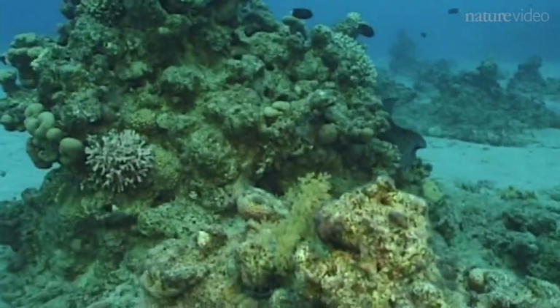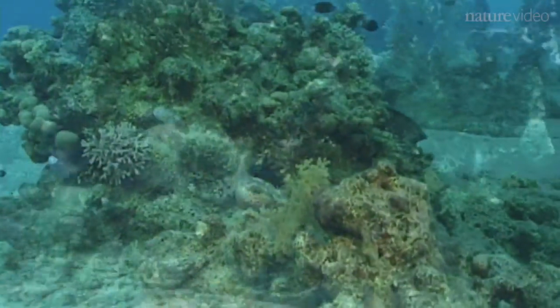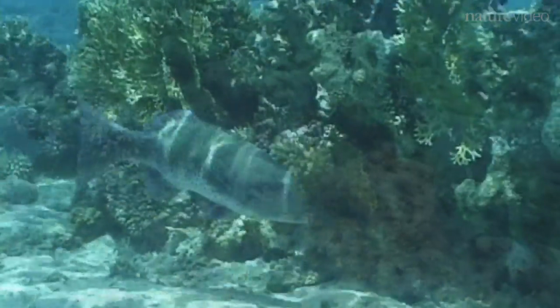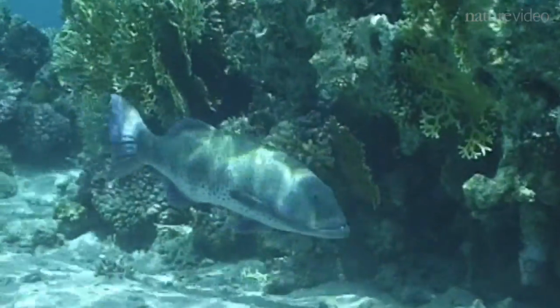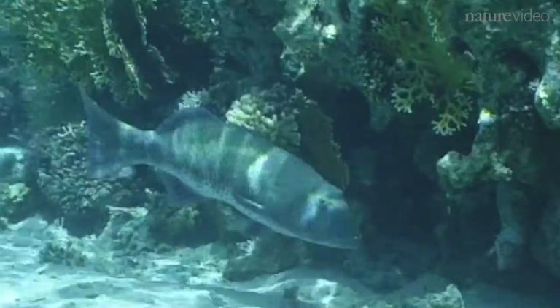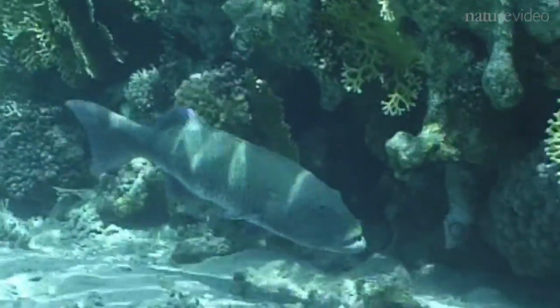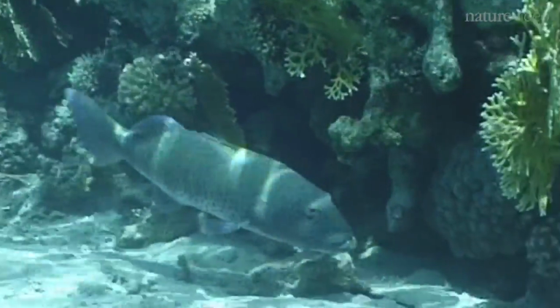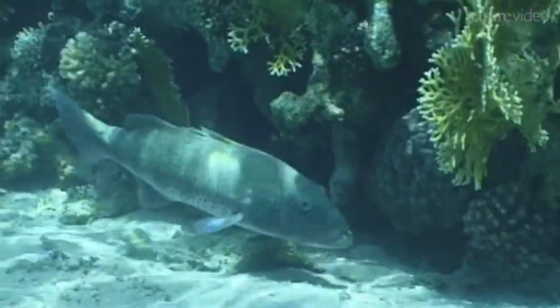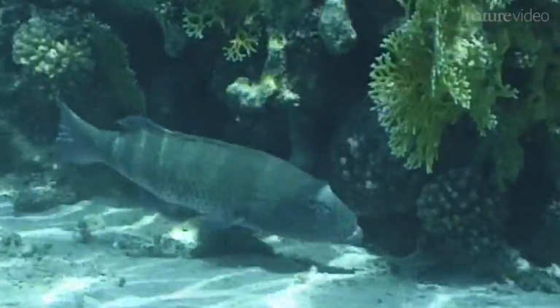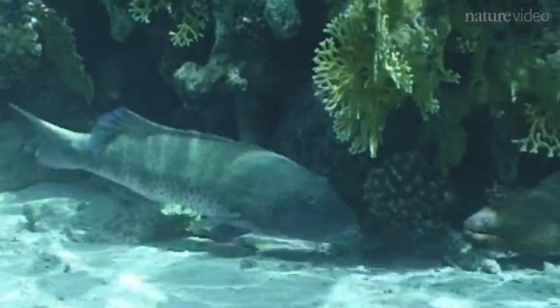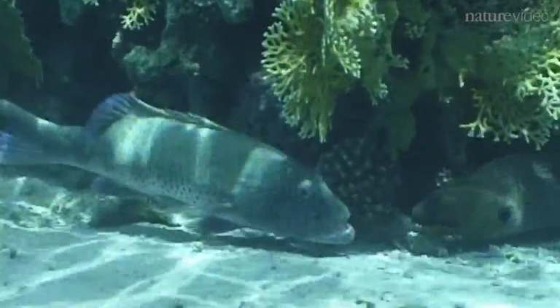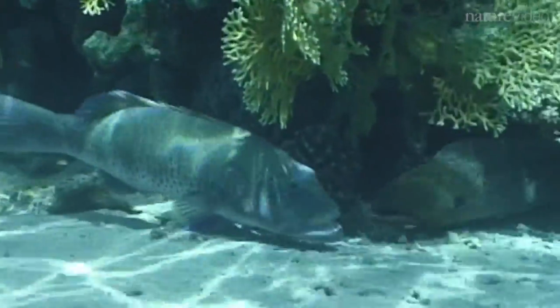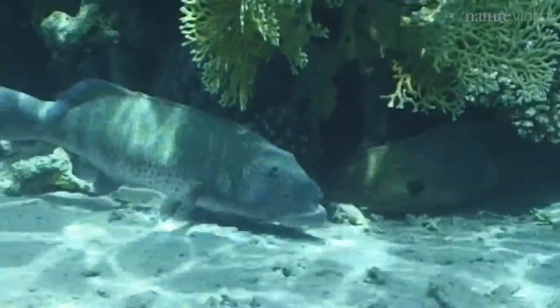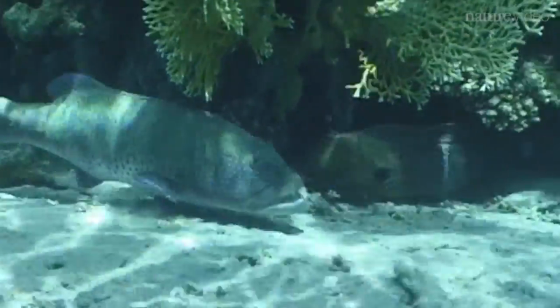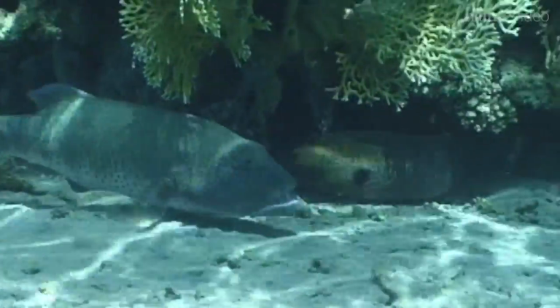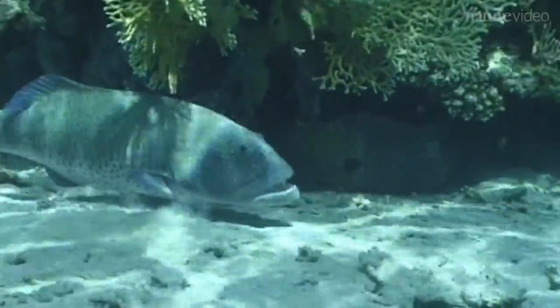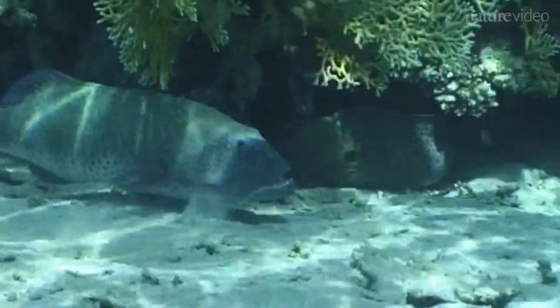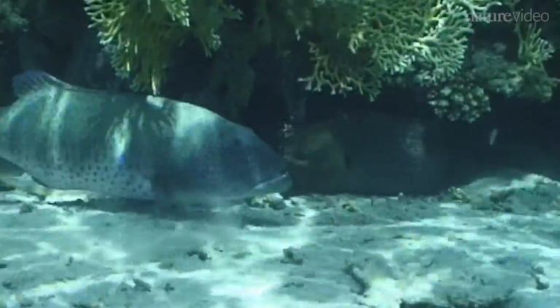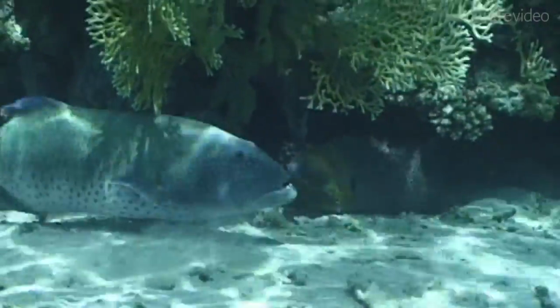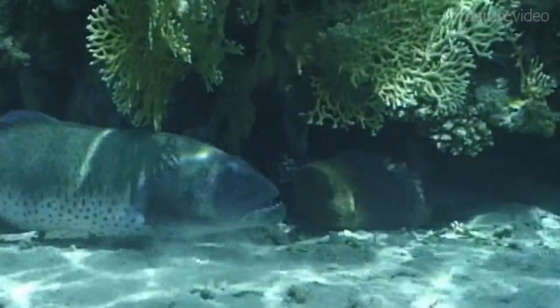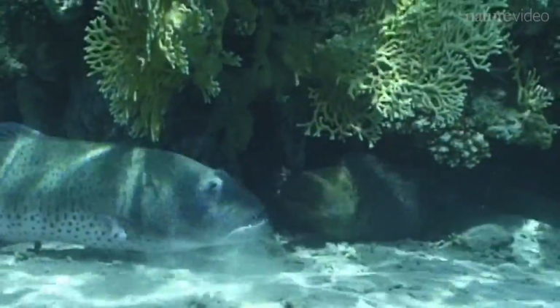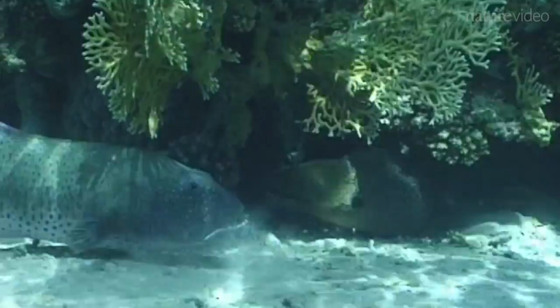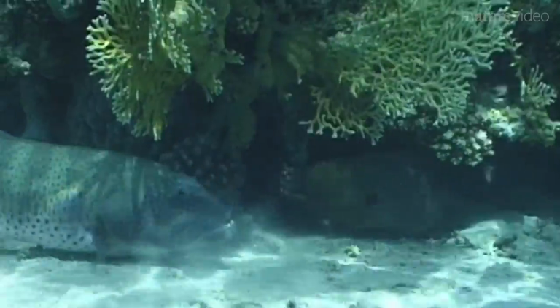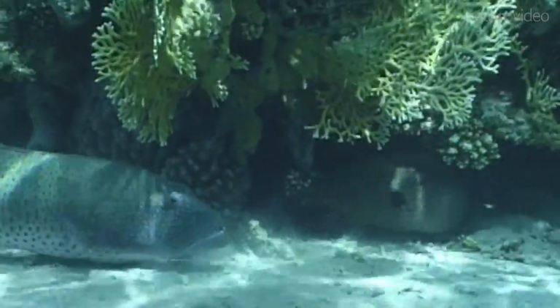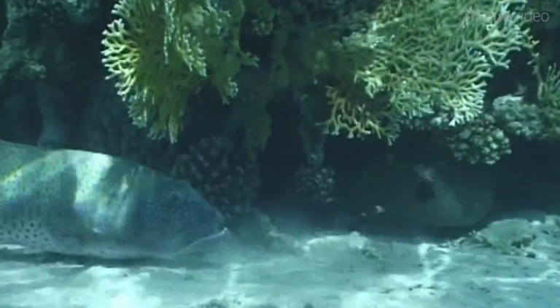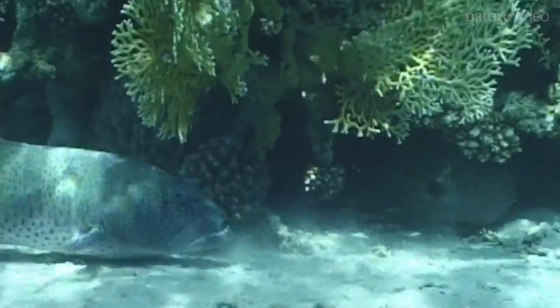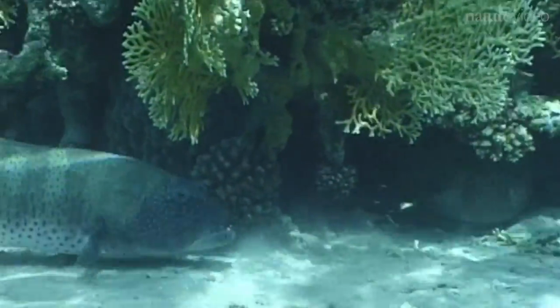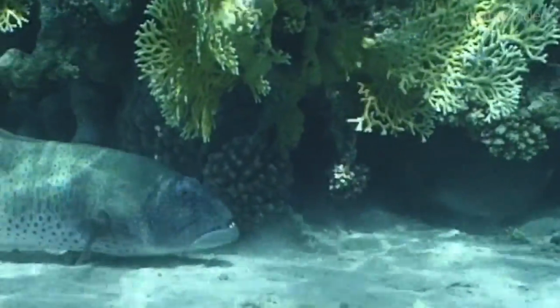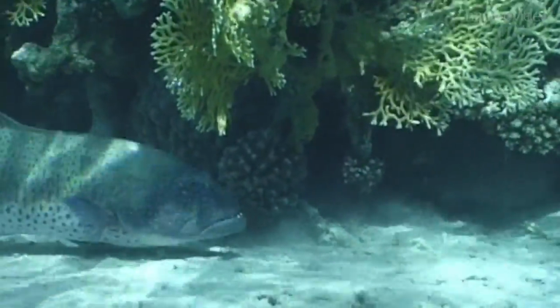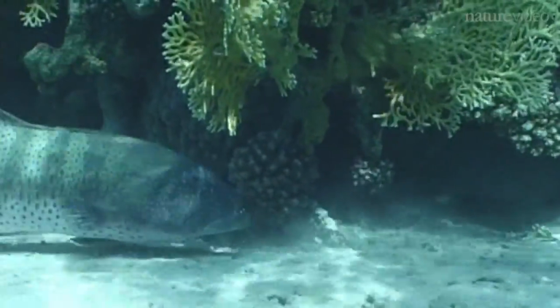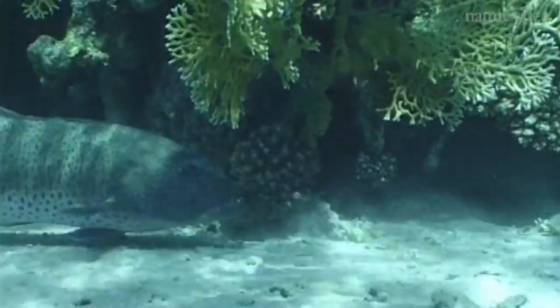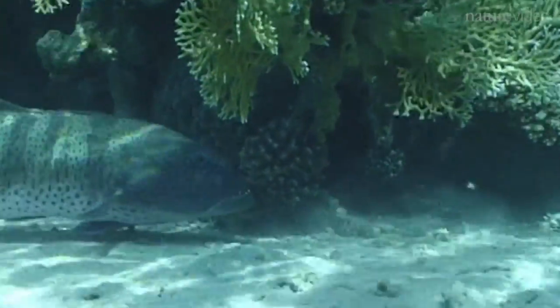Groupers have two ways of signaling. The standard way is that the moray eel is in a crevice and the grouper approaches, then shakes its head in rapid succession — this is the signal: come on, let's hunt.